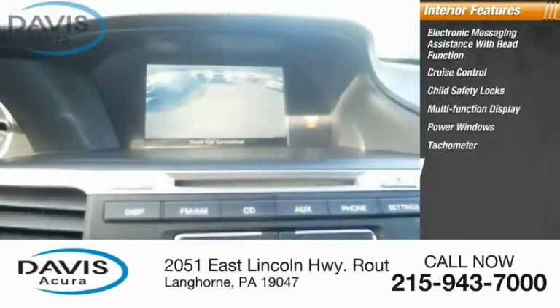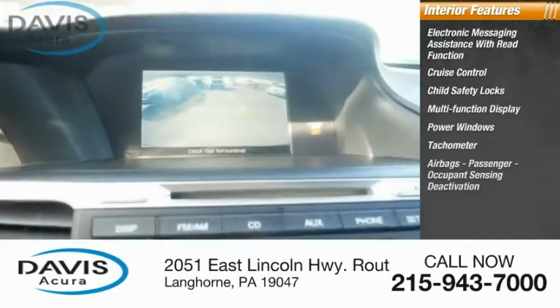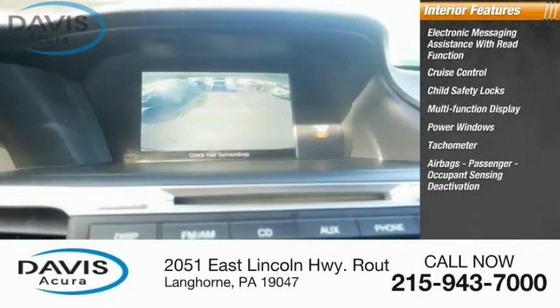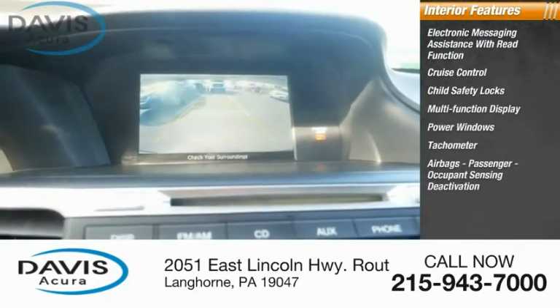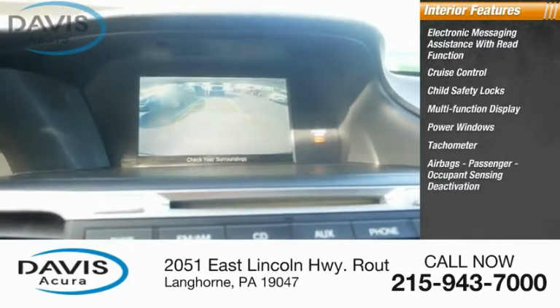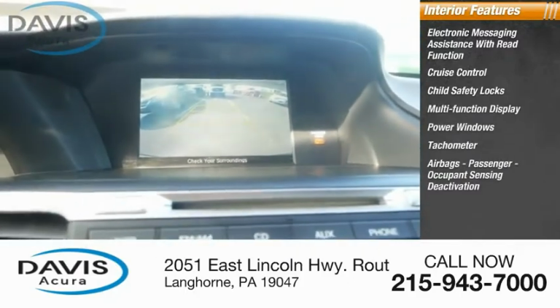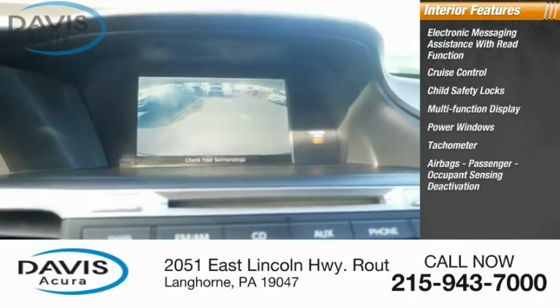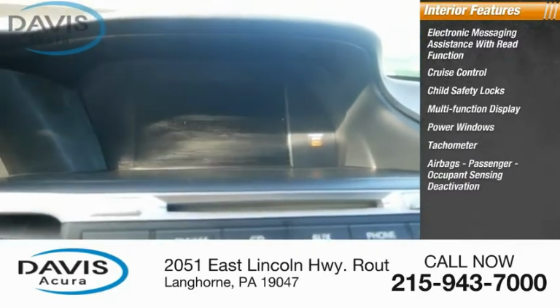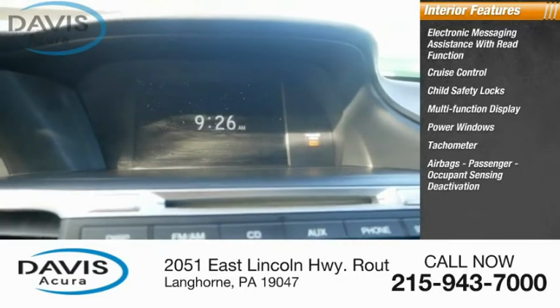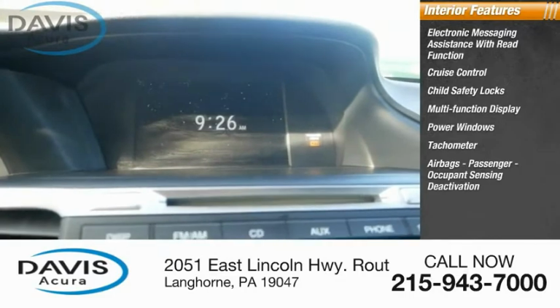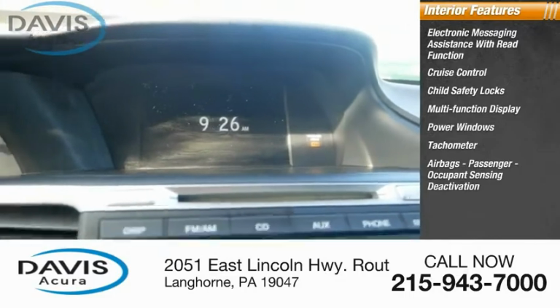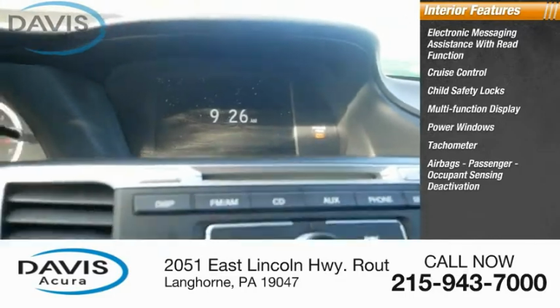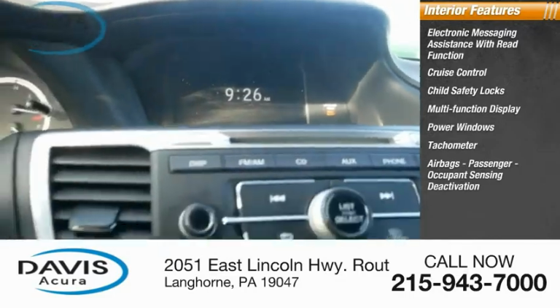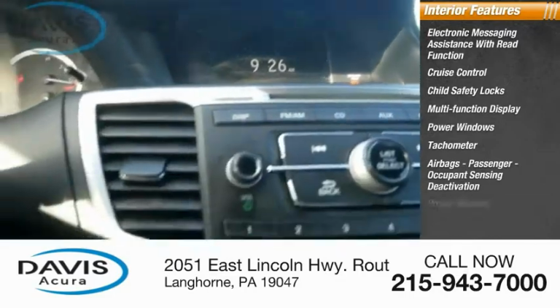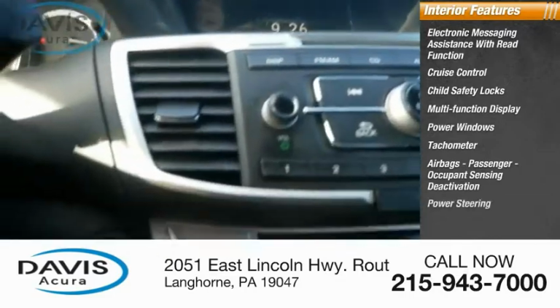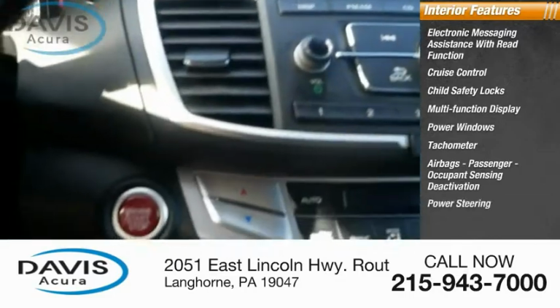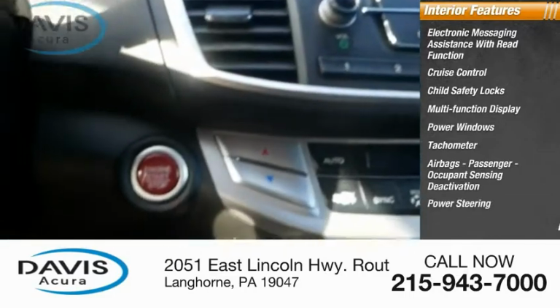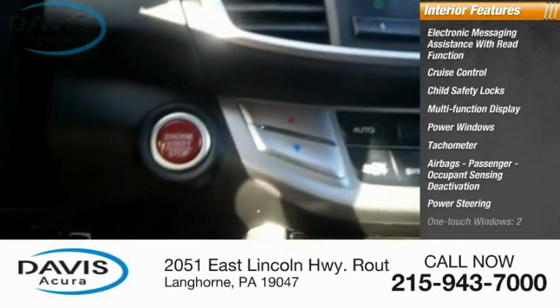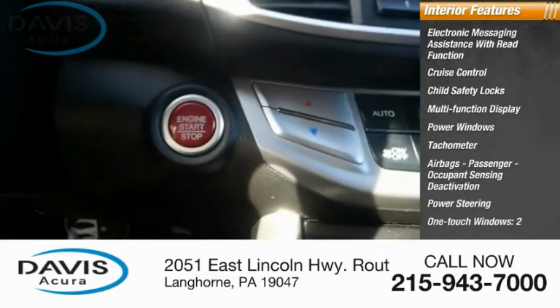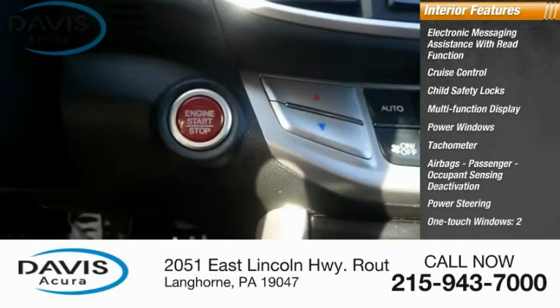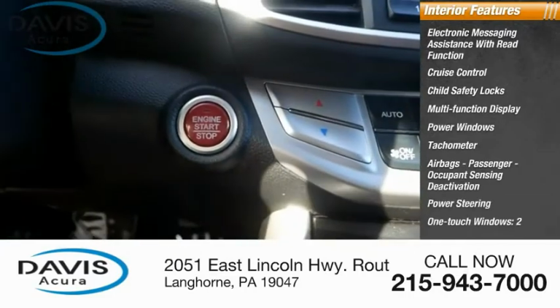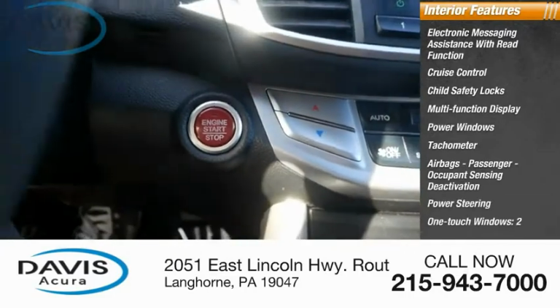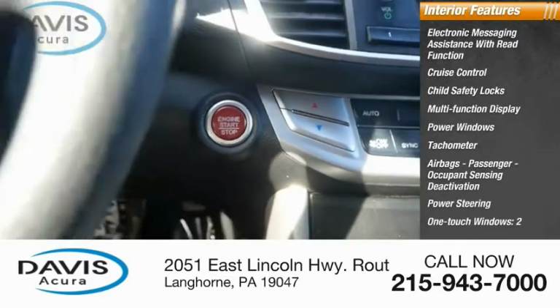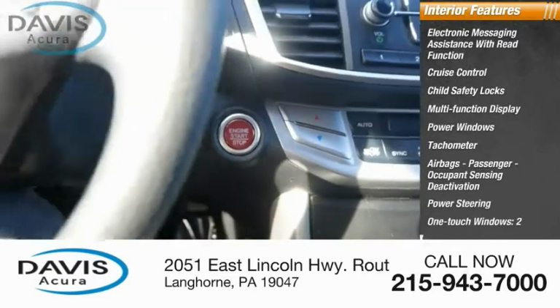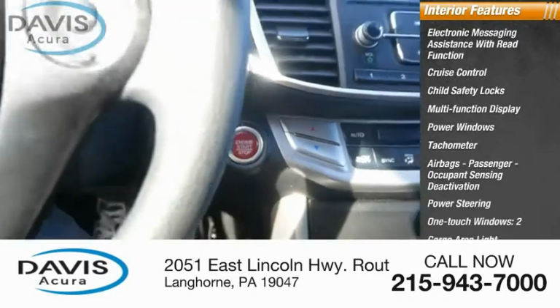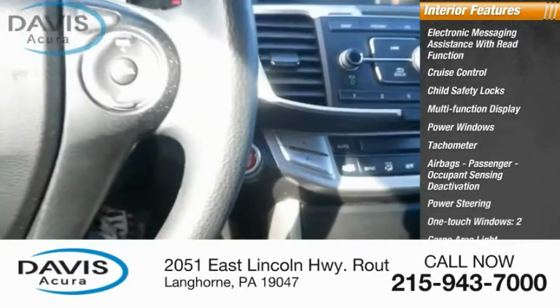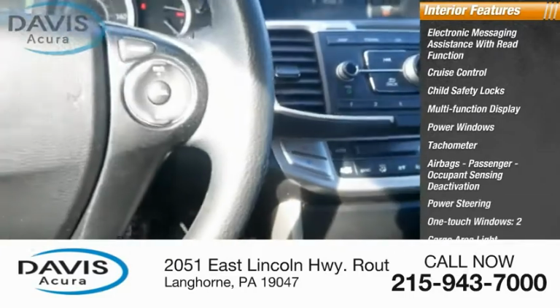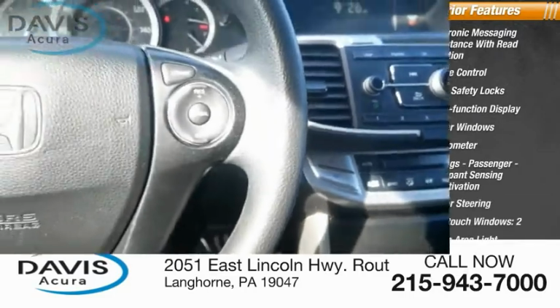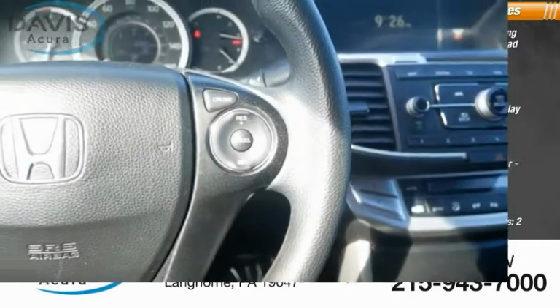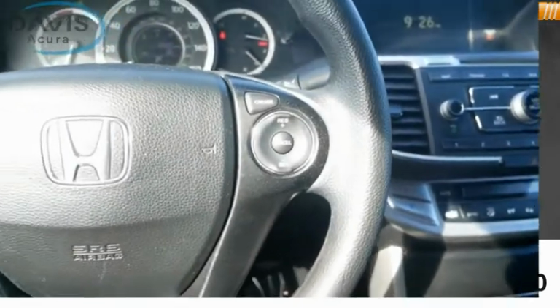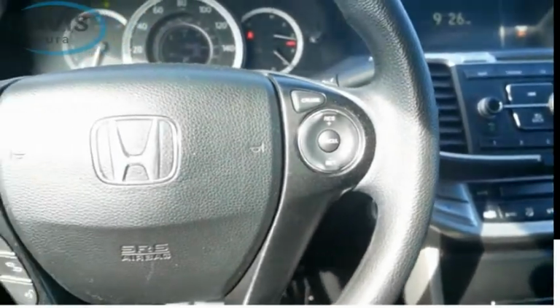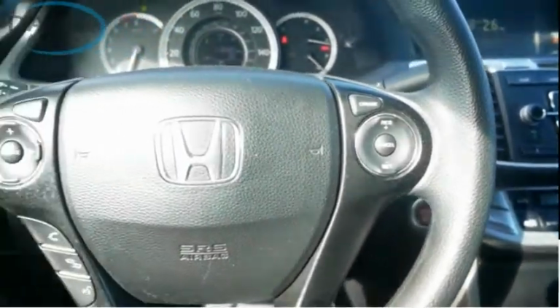Airbags, passenger occupant sensing deactivation, power steering, one-touch windows, and two cargo area lights. And I'll see you next time.